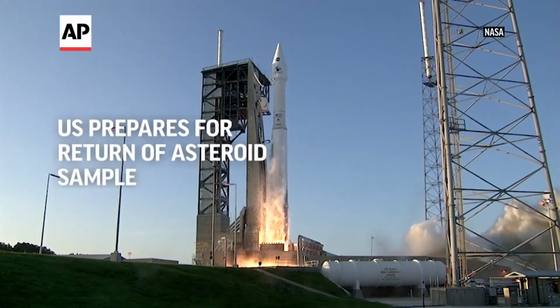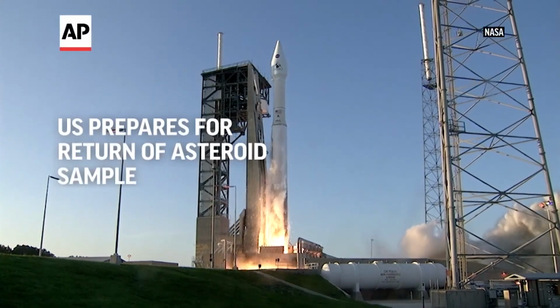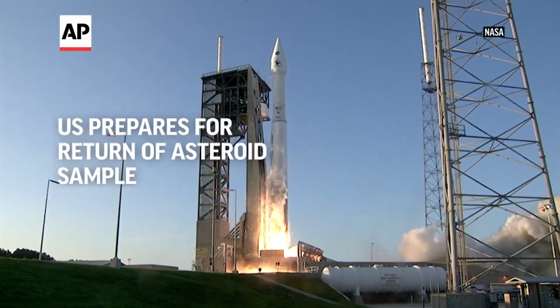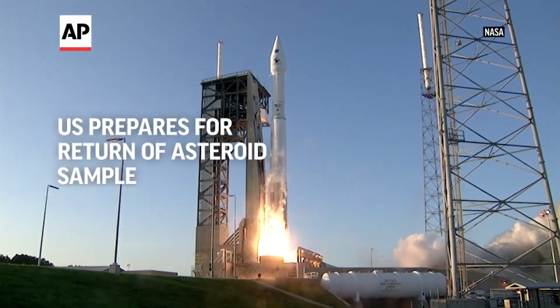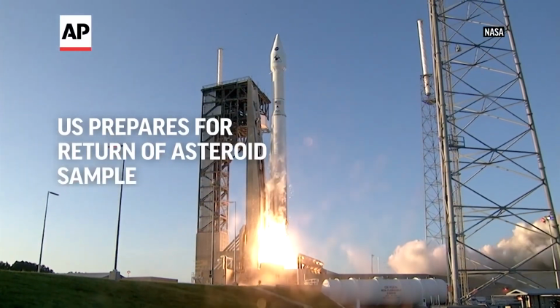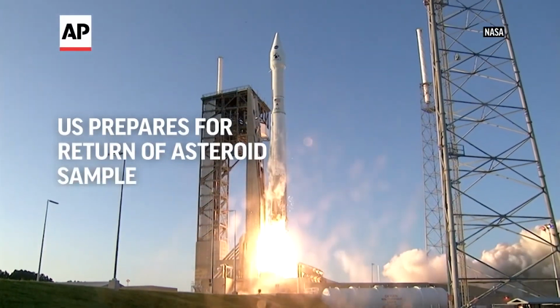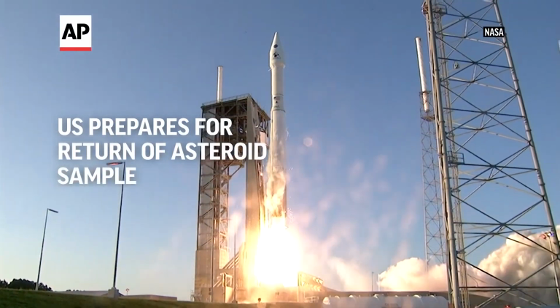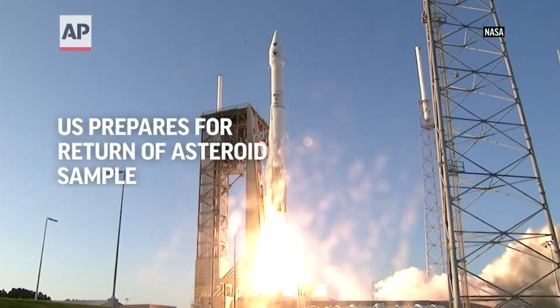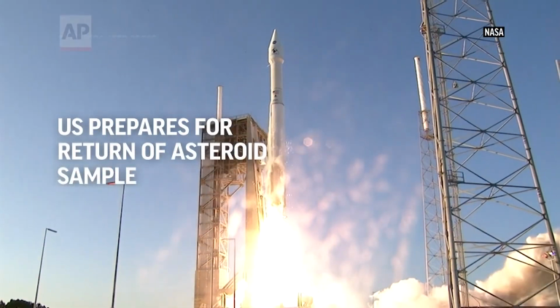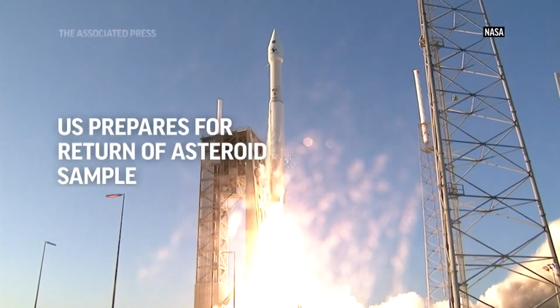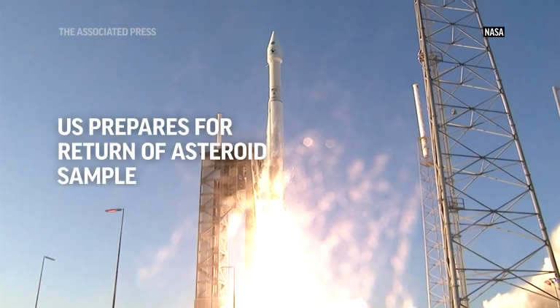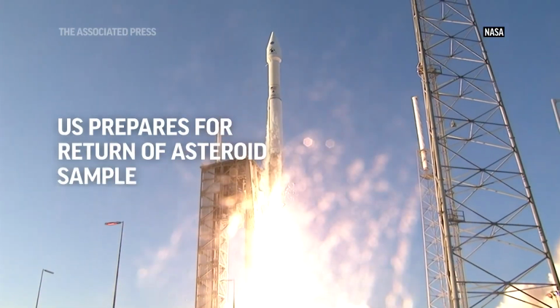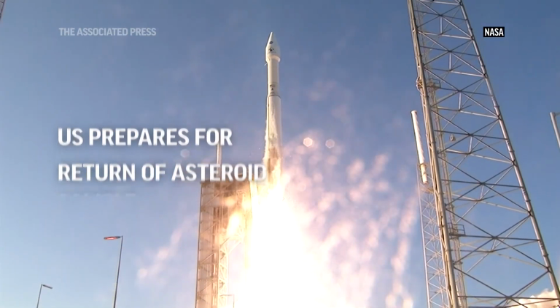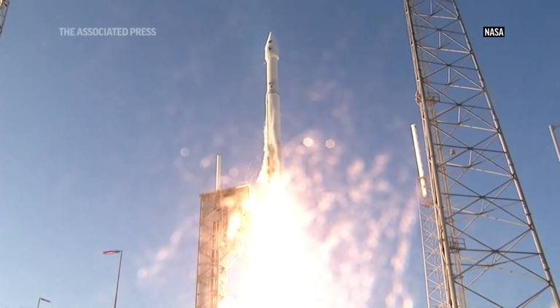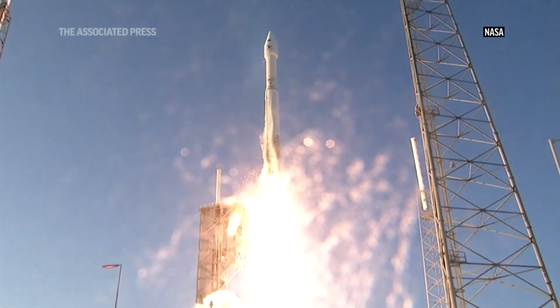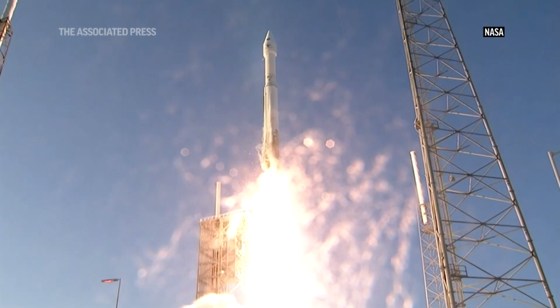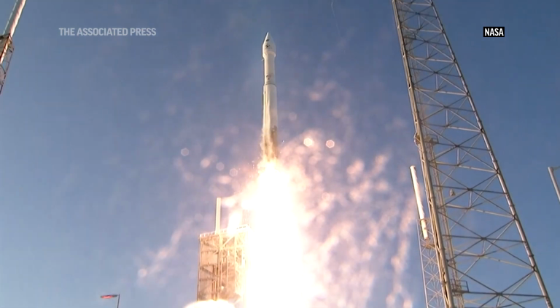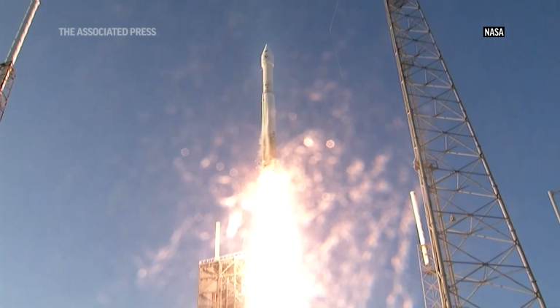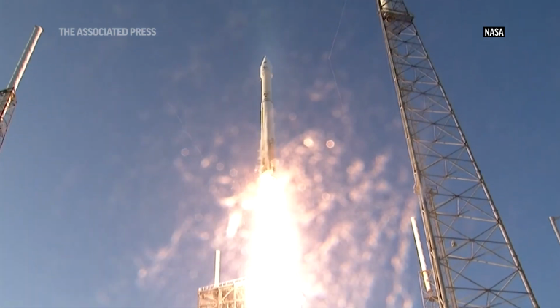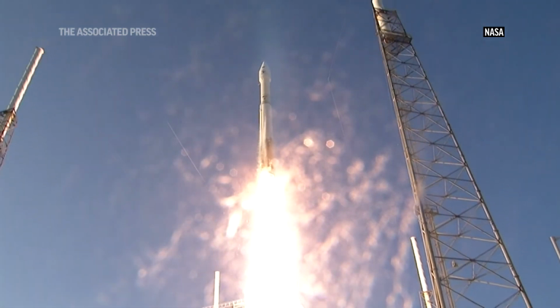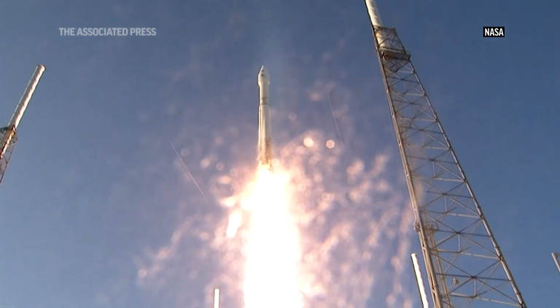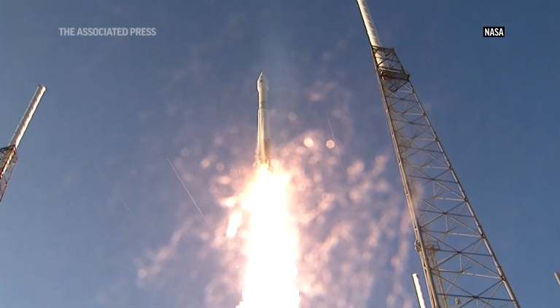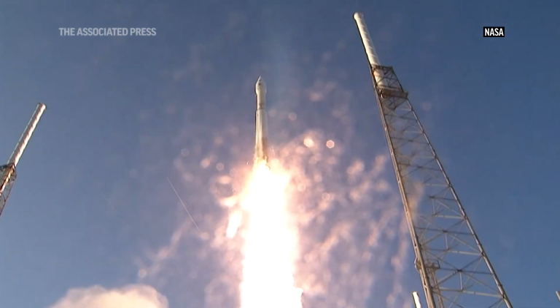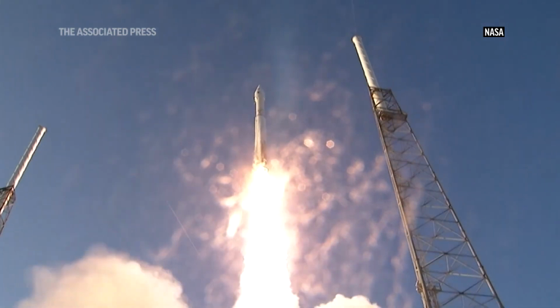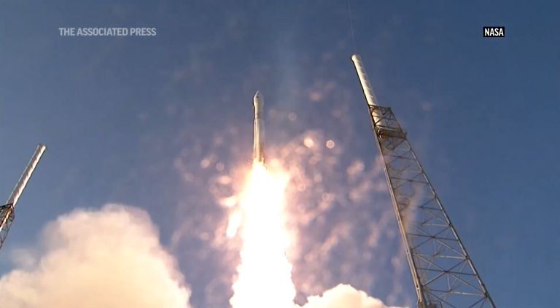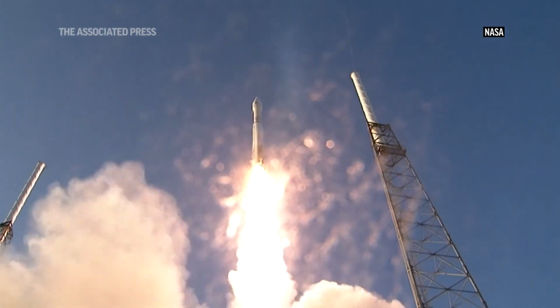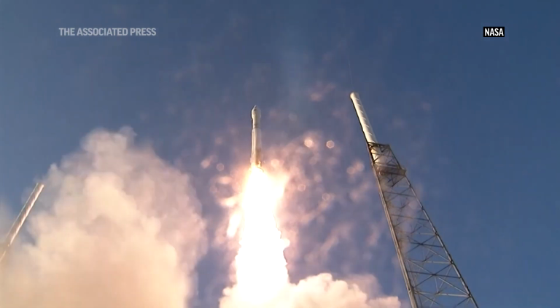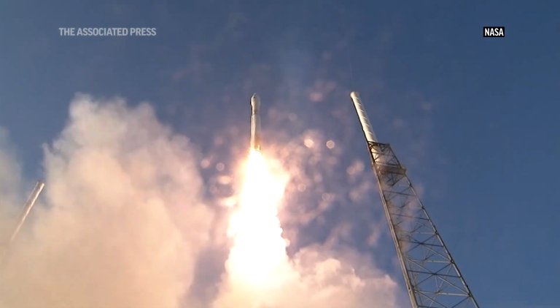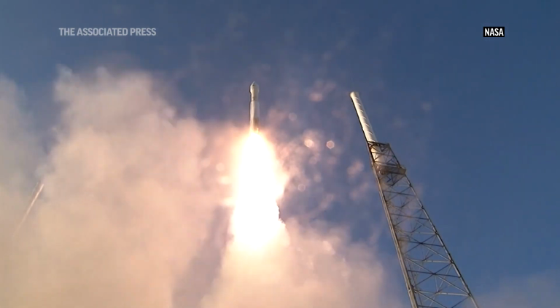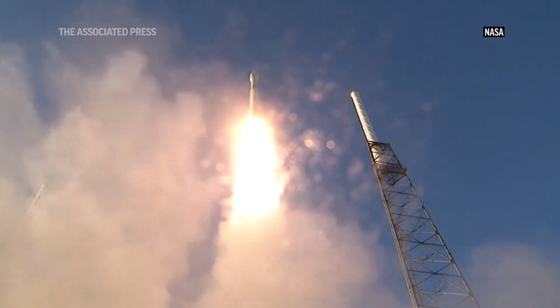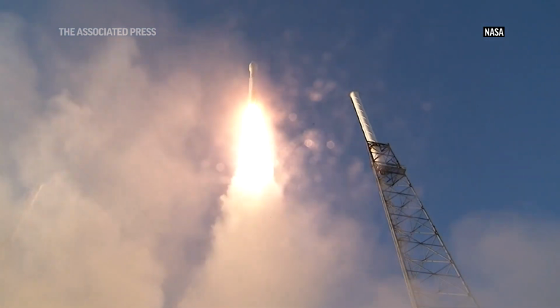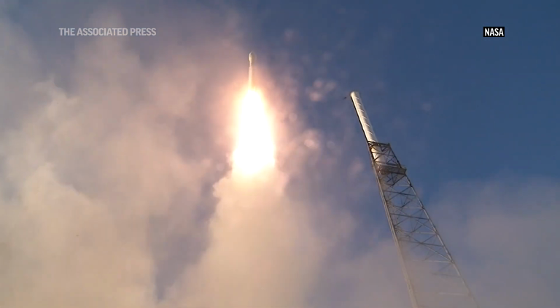And liftoff of OSIRIS-REx, its seven-year mission to boldly go to the asteroid Bennu and back.